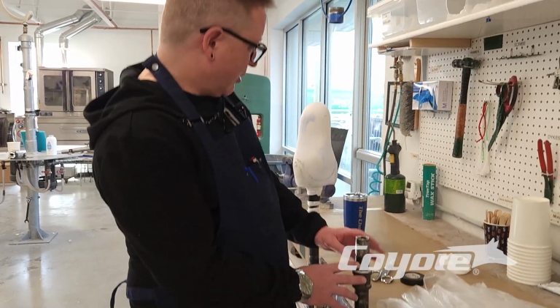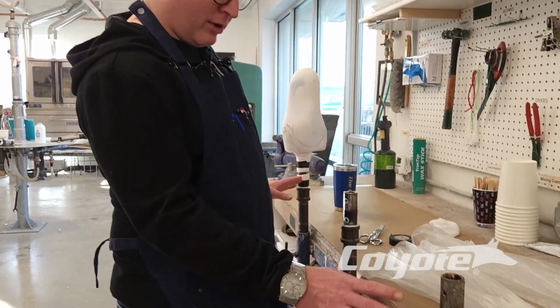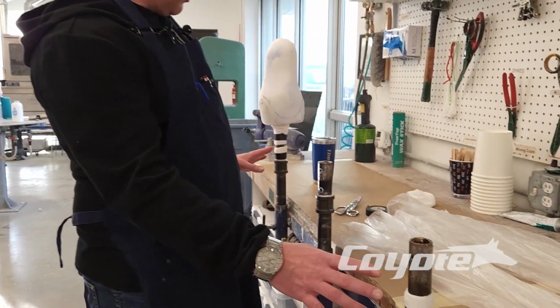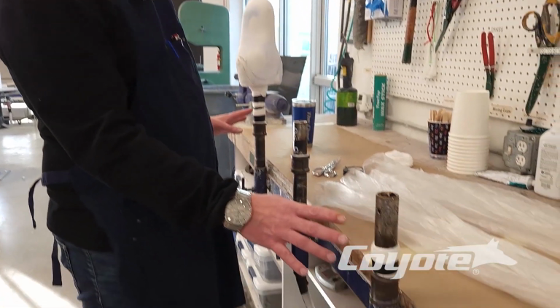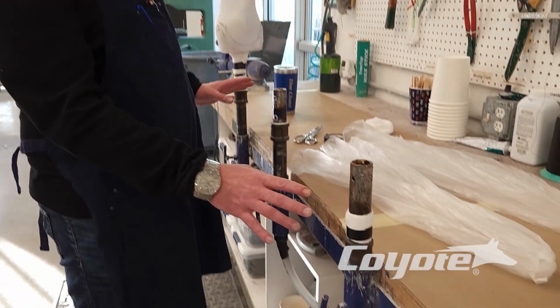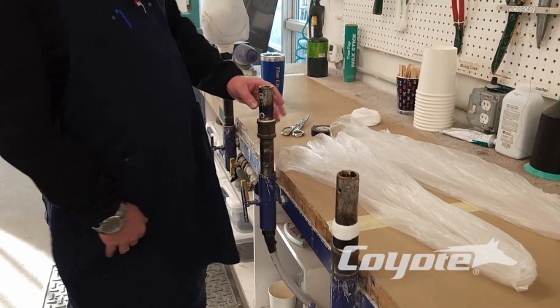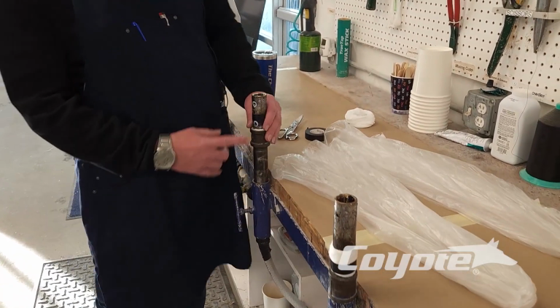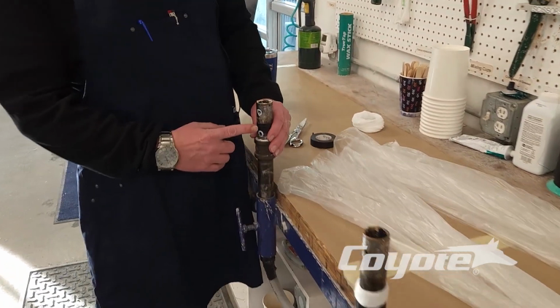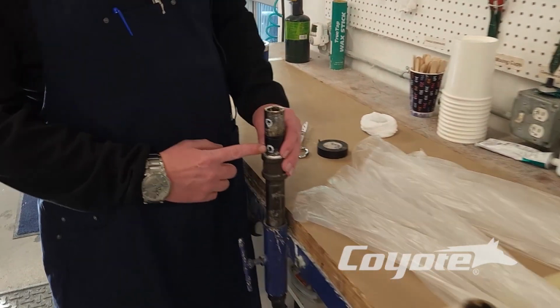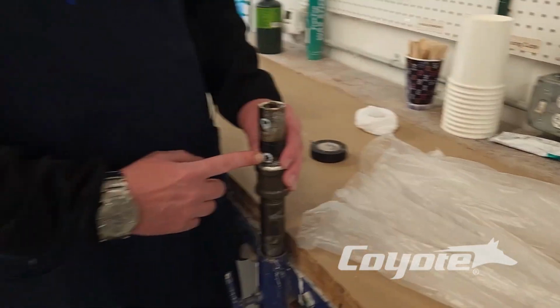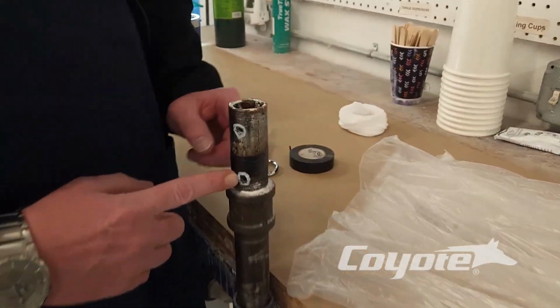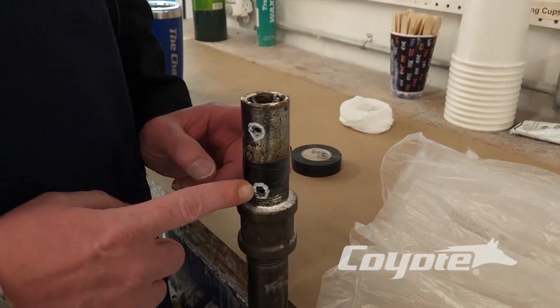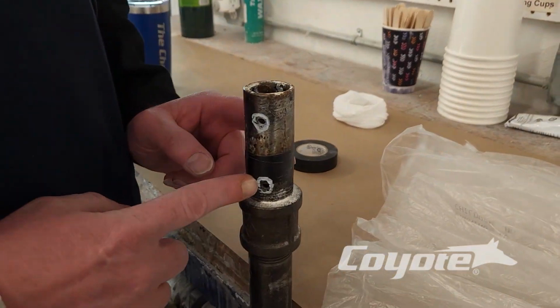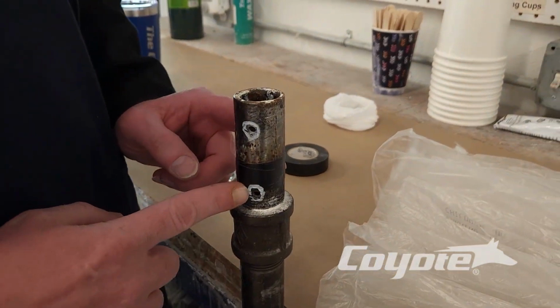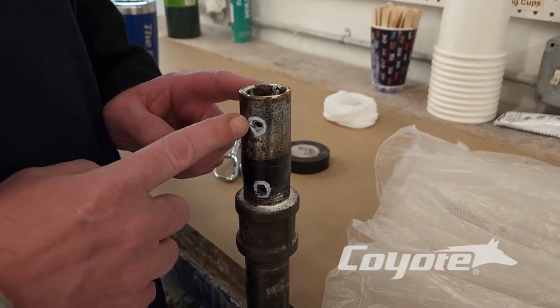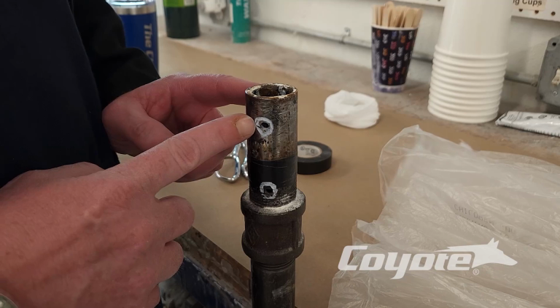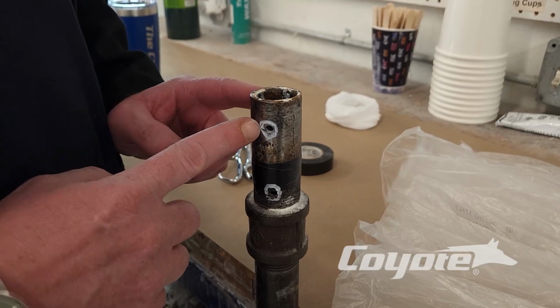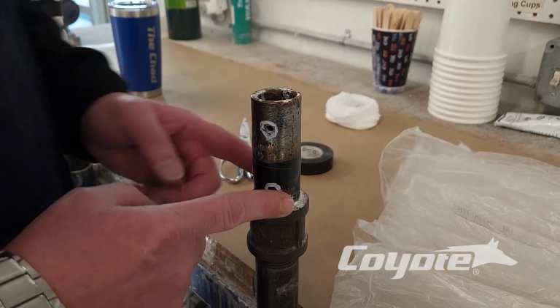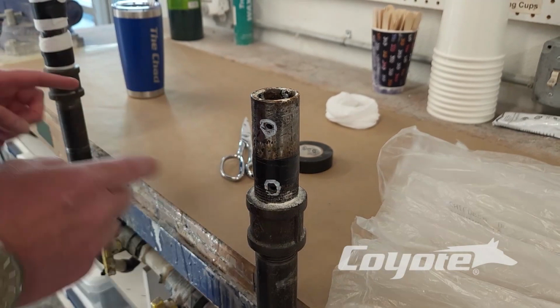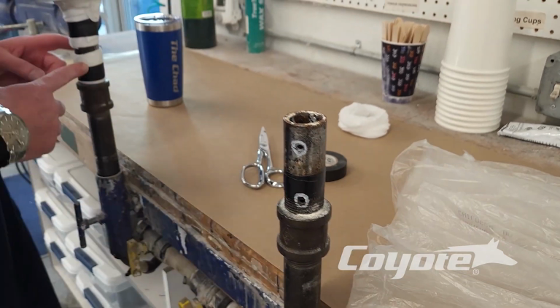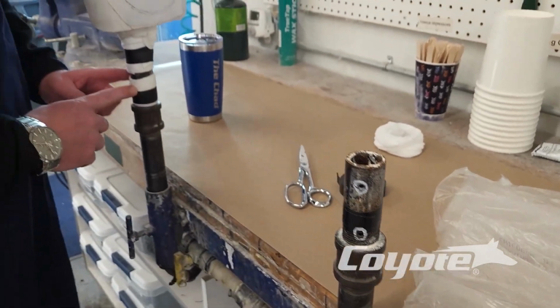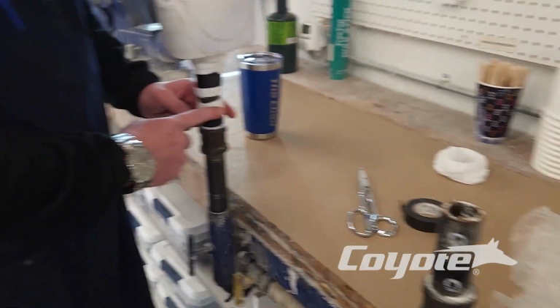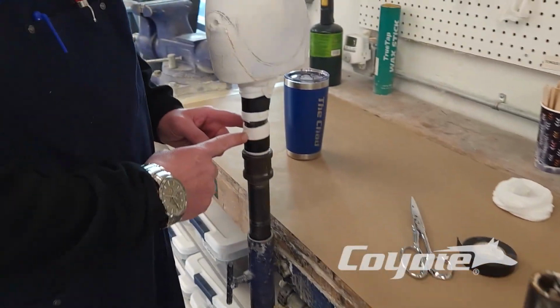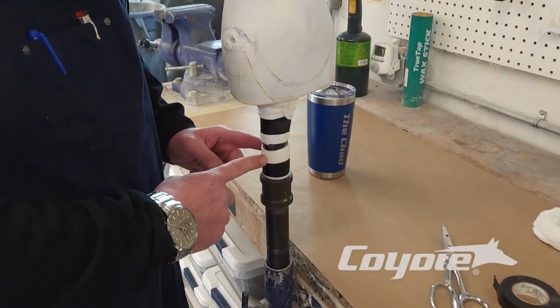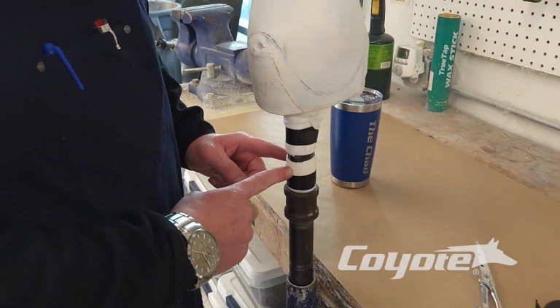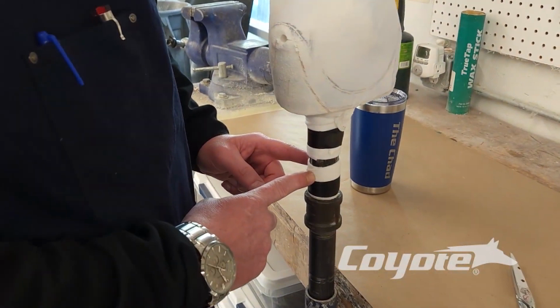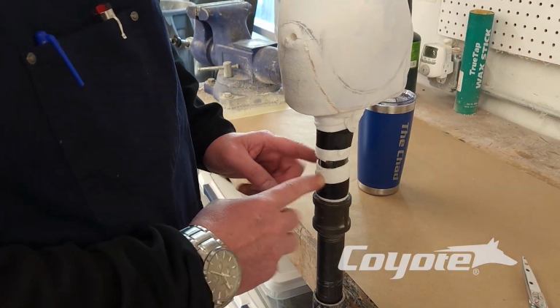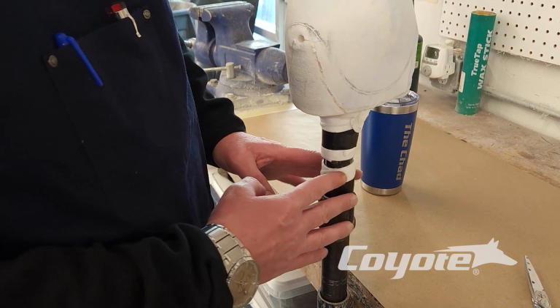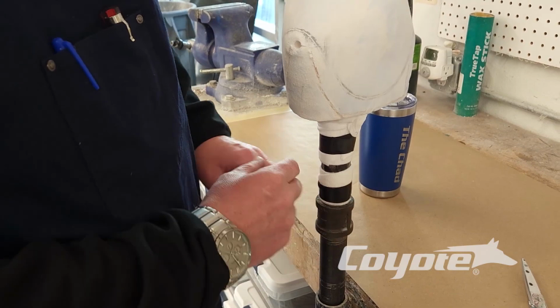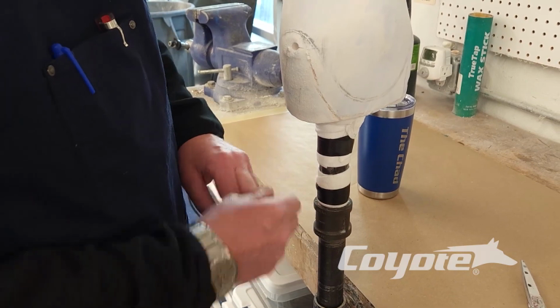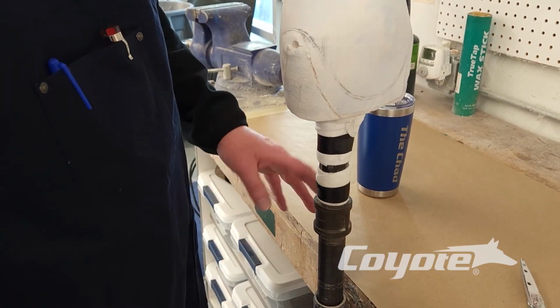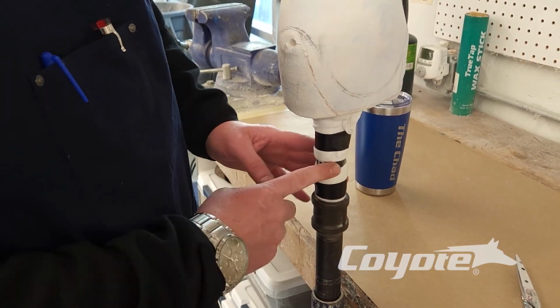Here are our typical vacuum stands here at Coyote. What we have here is a lower vacuum hole and an upper vacuum hole. As demonstrated here, you can see they're already covered up with vacuum nylon, so we can get vacuum without sucking the bag into the hole.